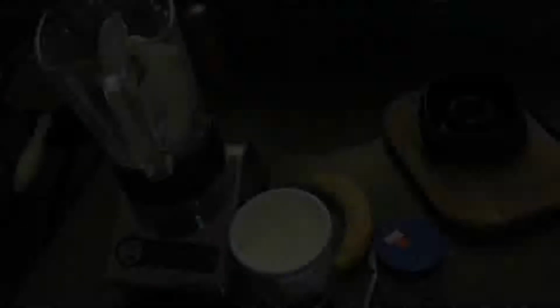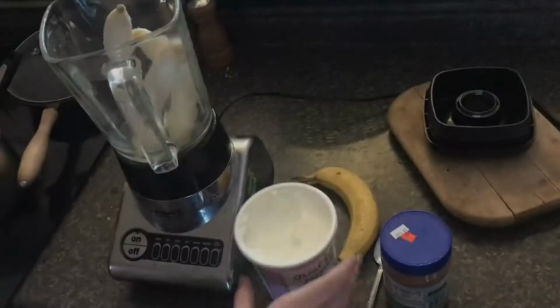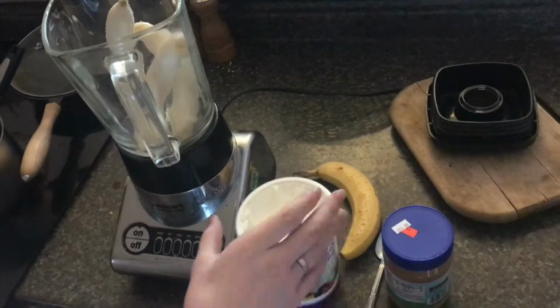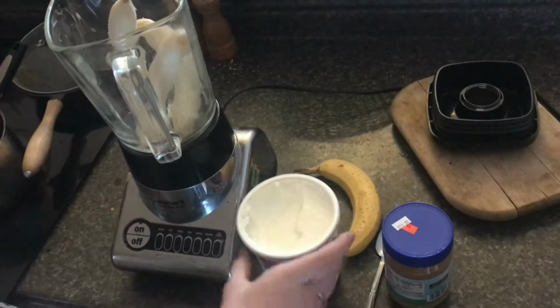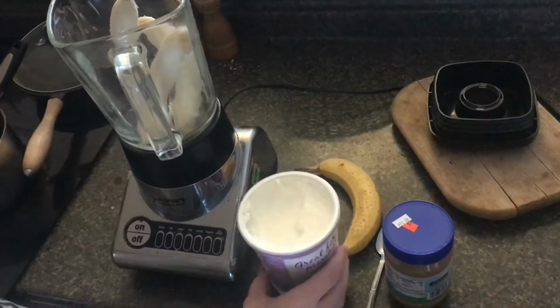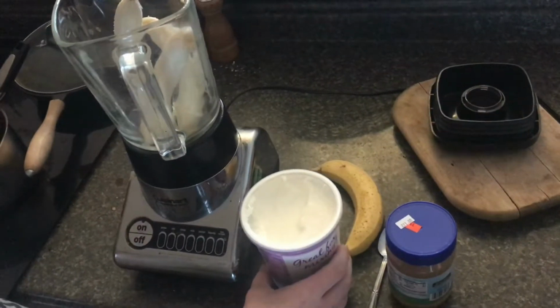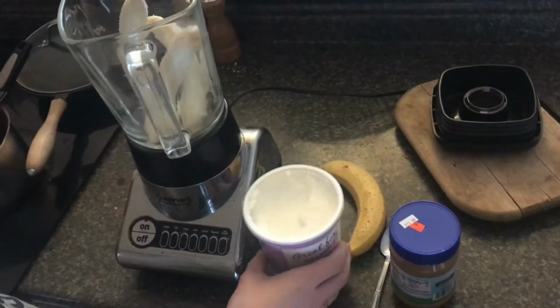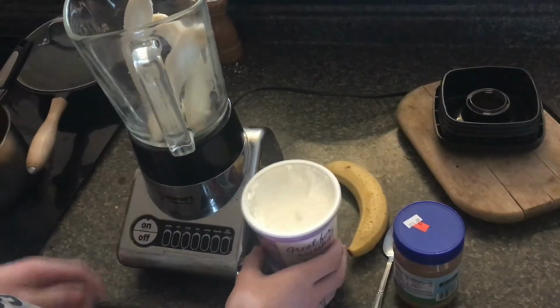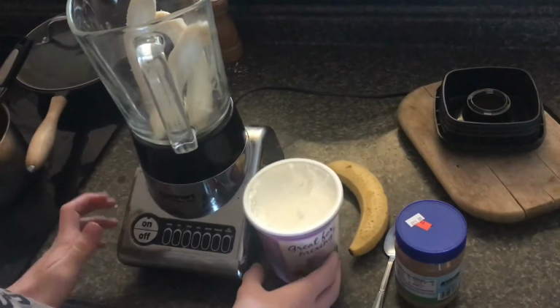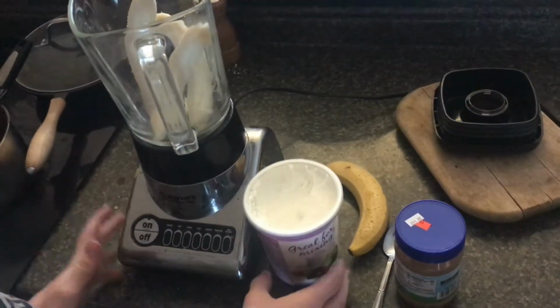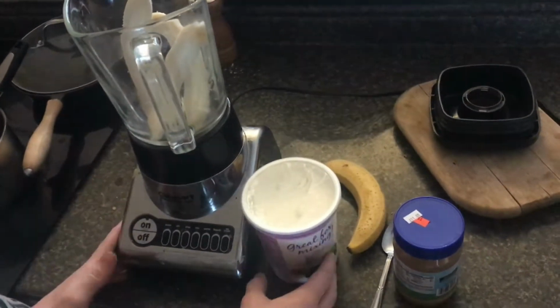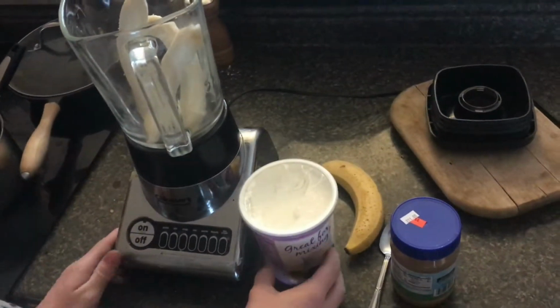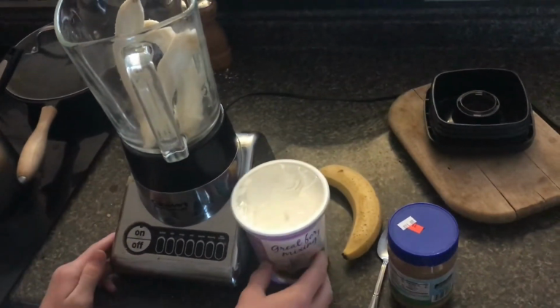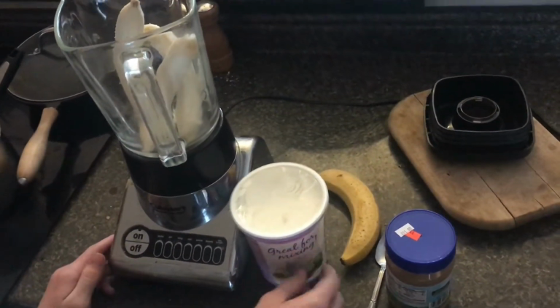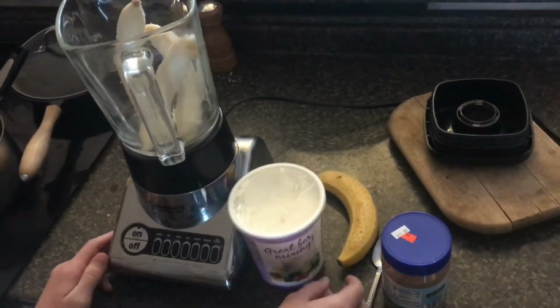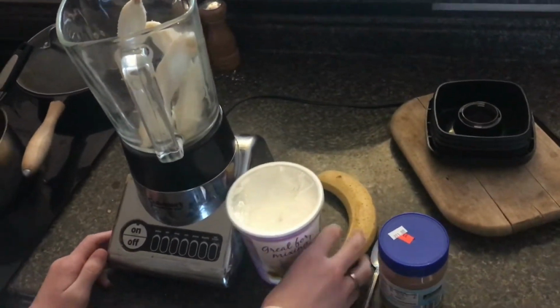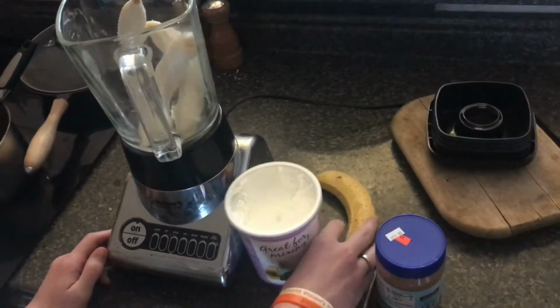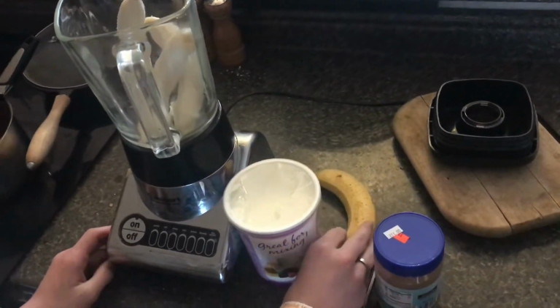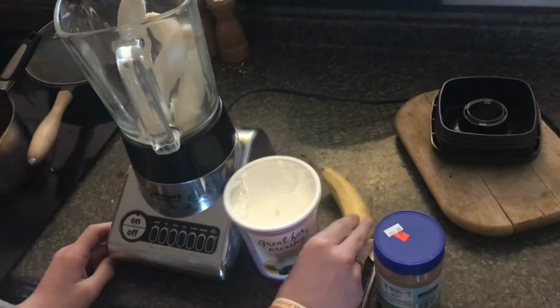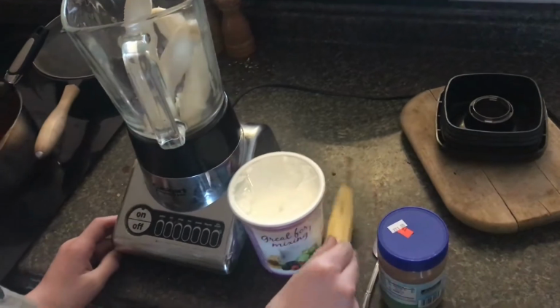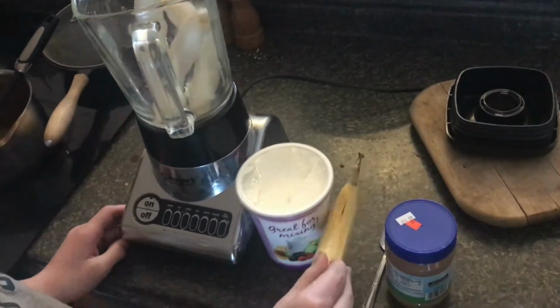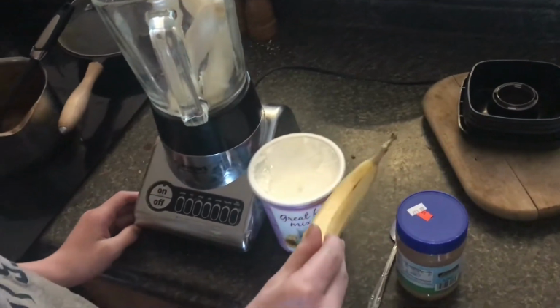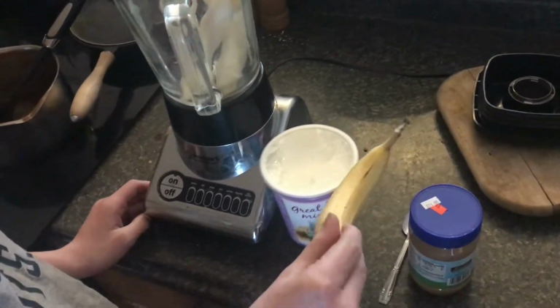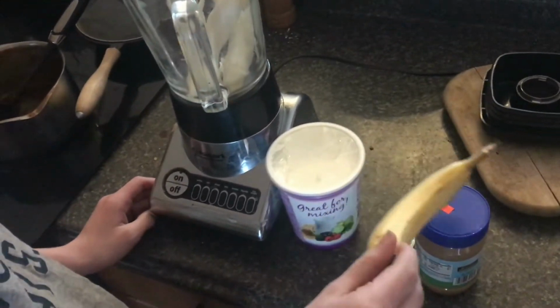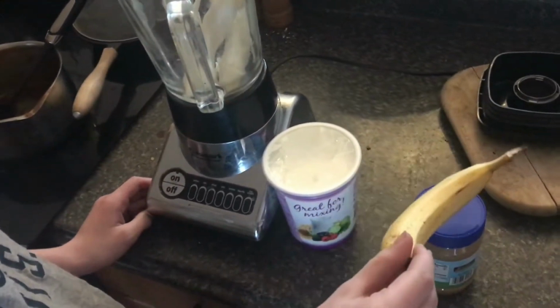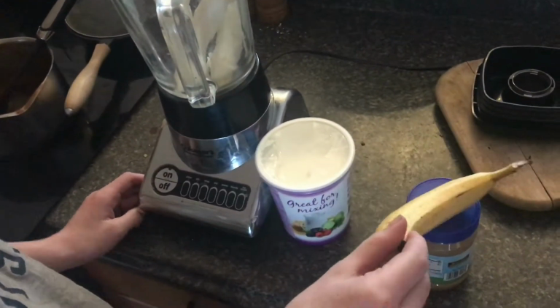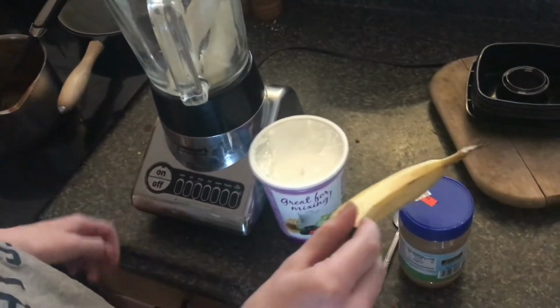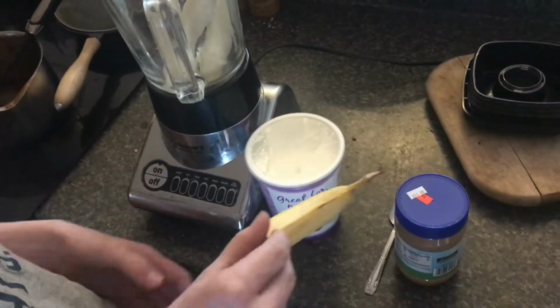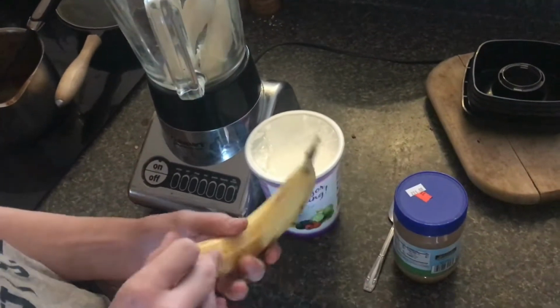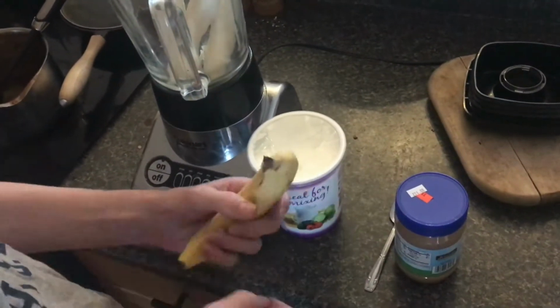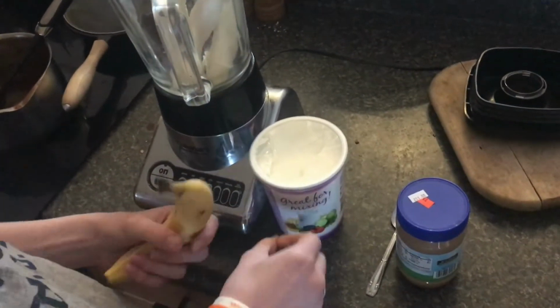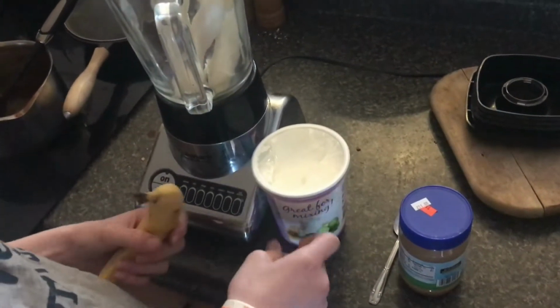In this video I'm going to show you how to make a pretty simple breakfast smoothie. All you need is some bananas, yogurt, and some peanut butter.